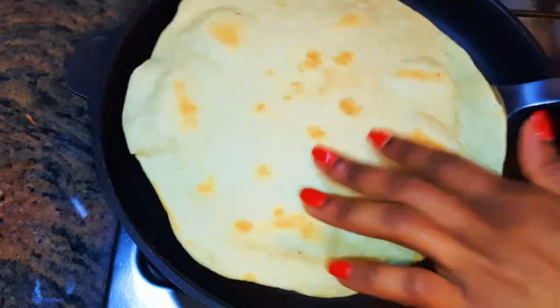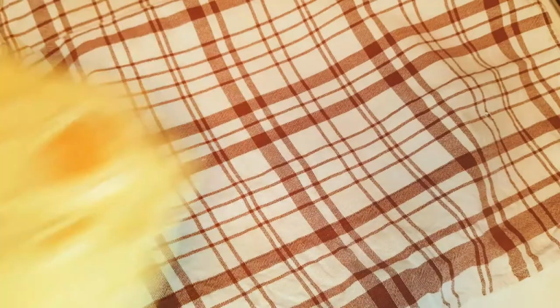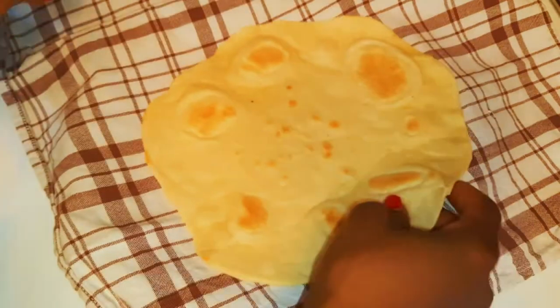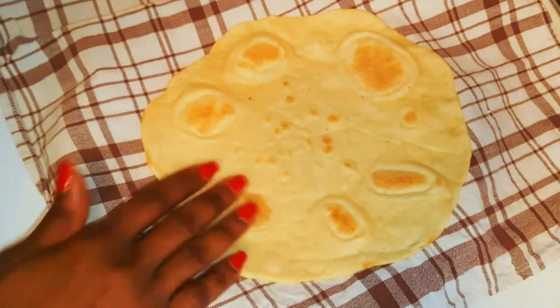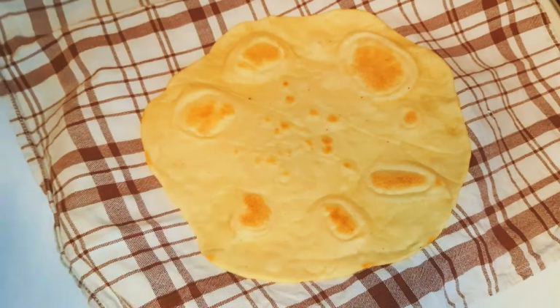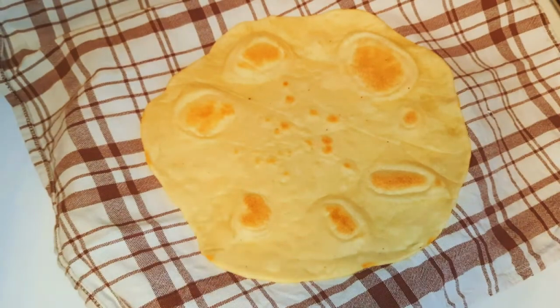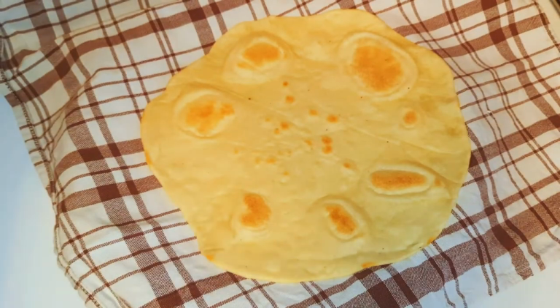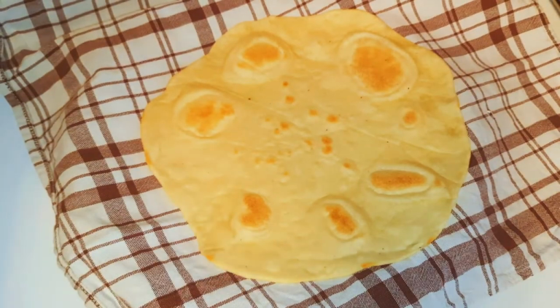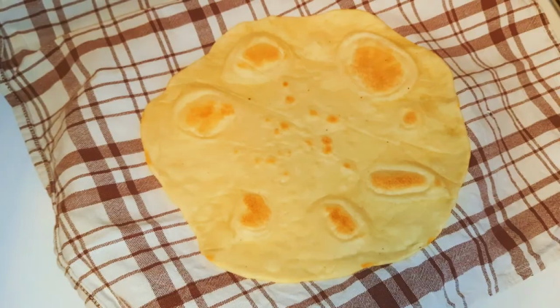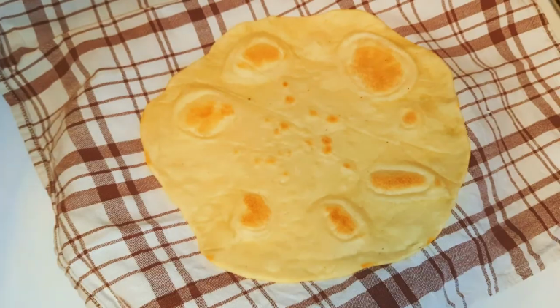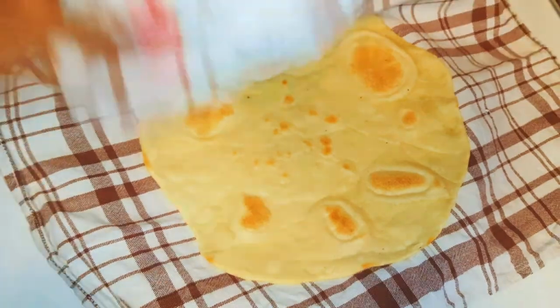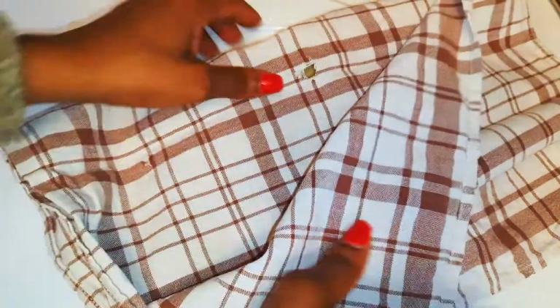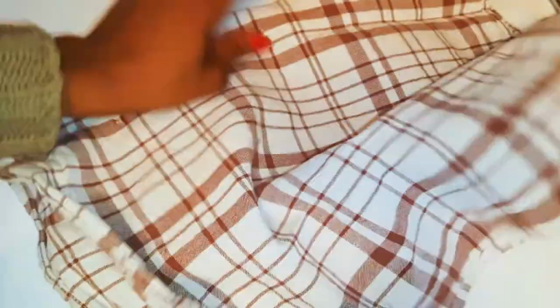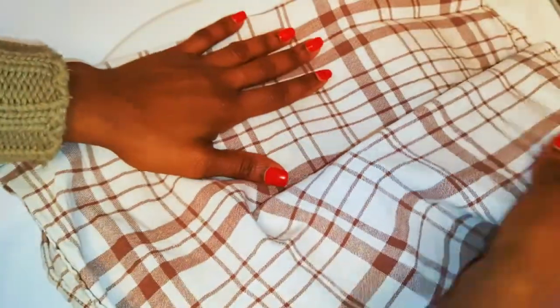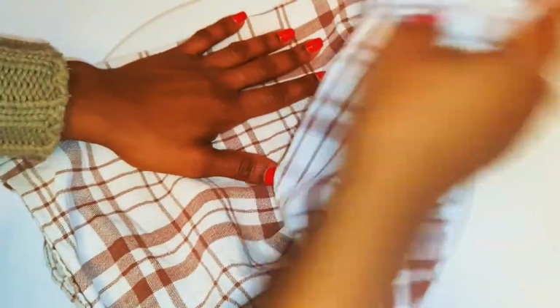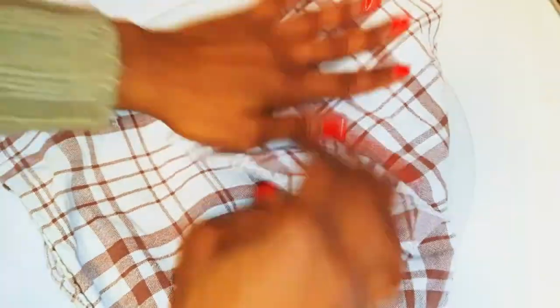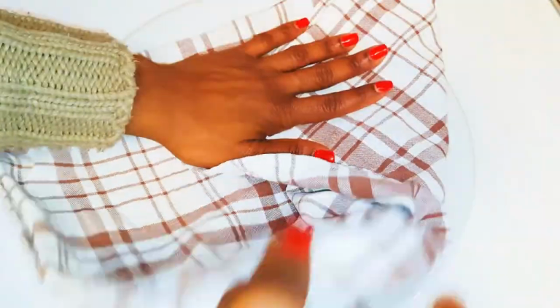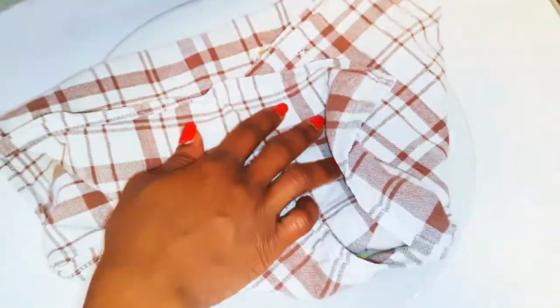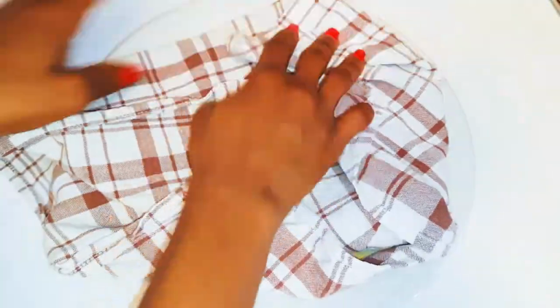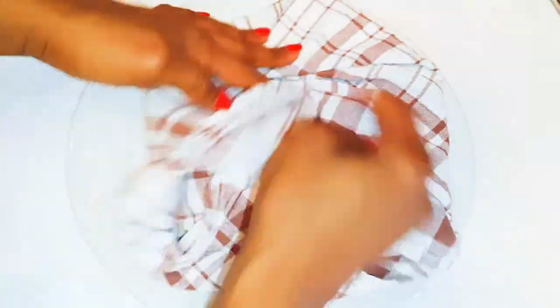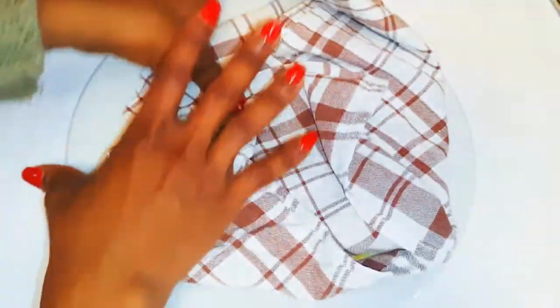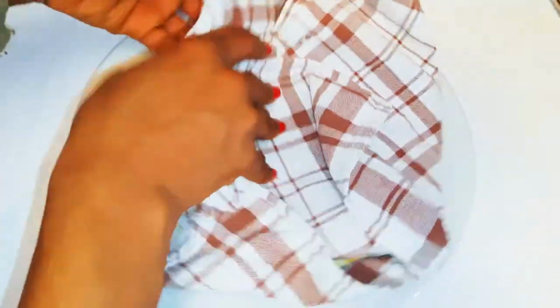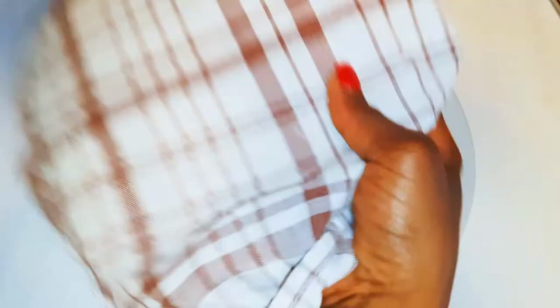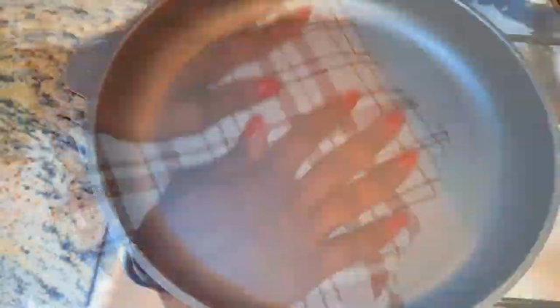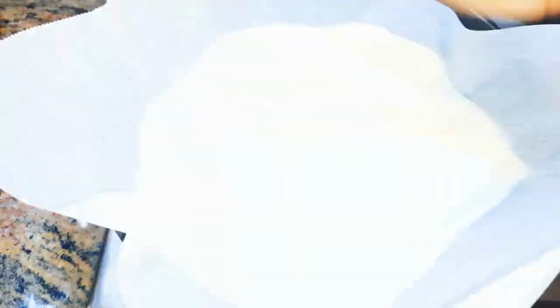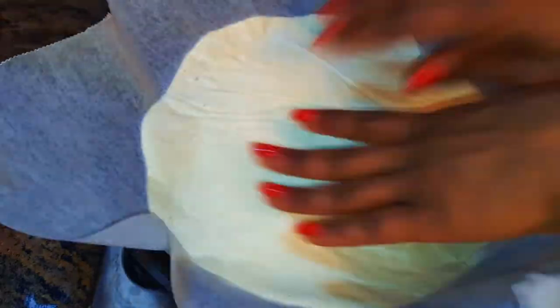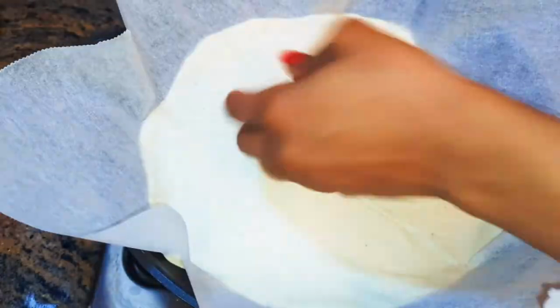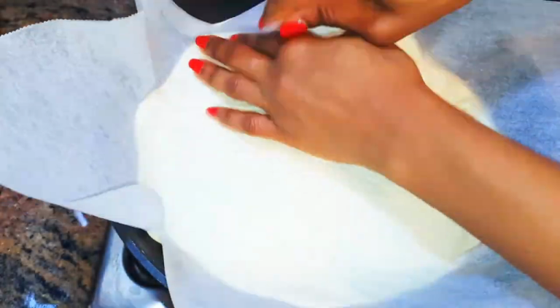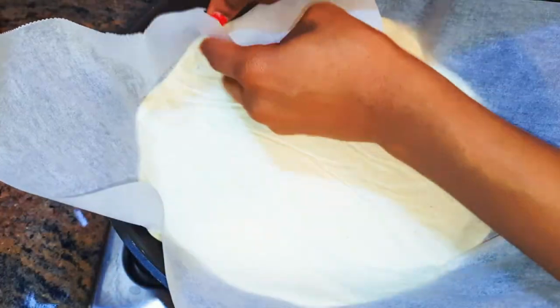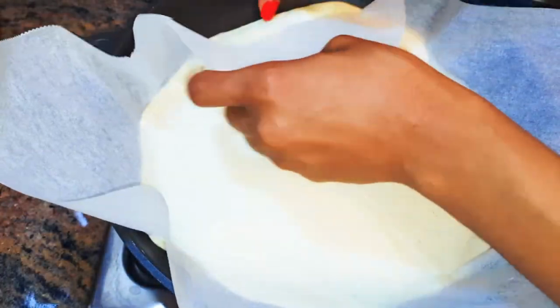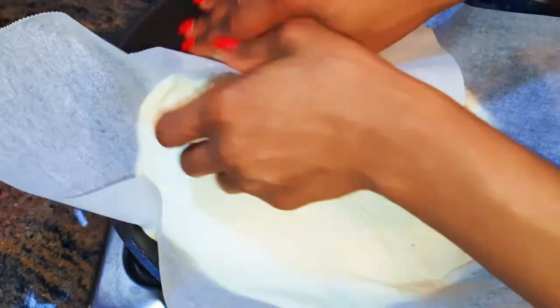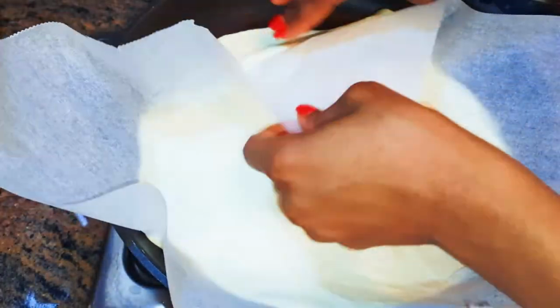I'll keep it in a clean napkin and cover it up — this will help trap in the moisture. I'll do the same with the rest of the dough.